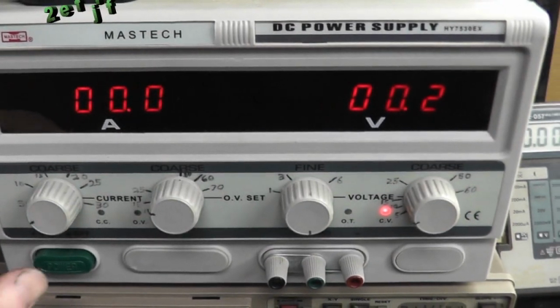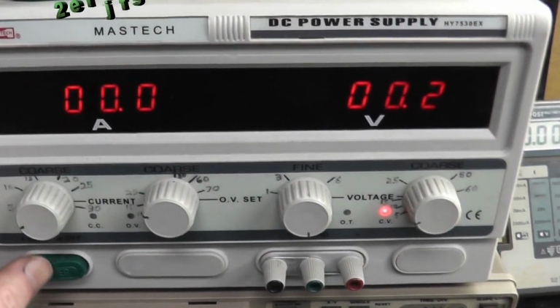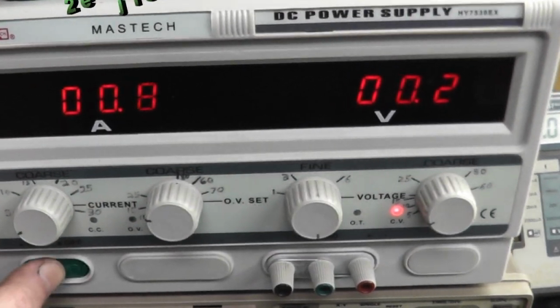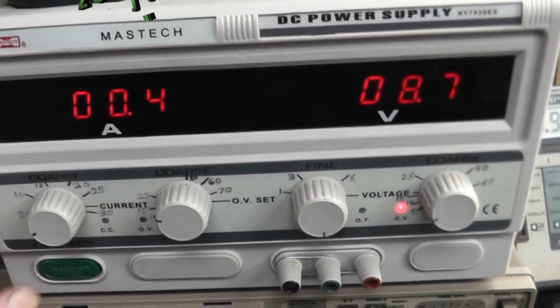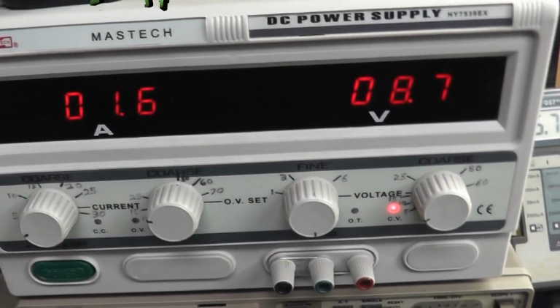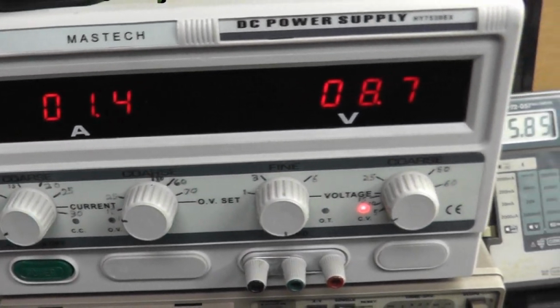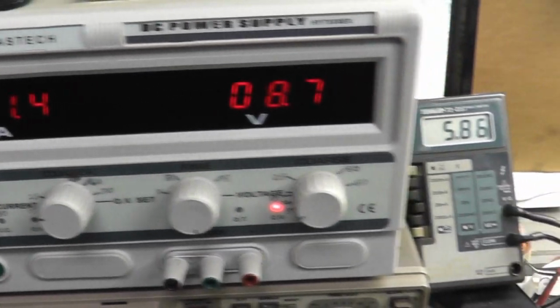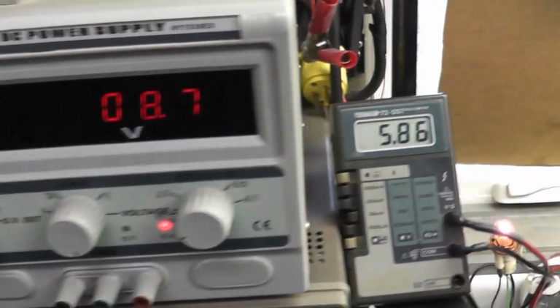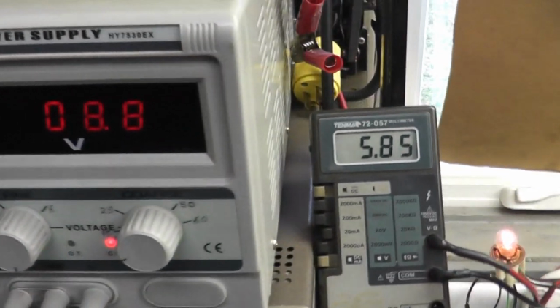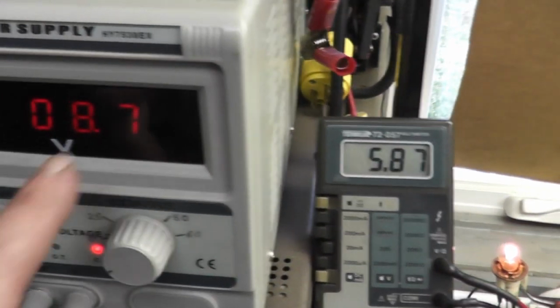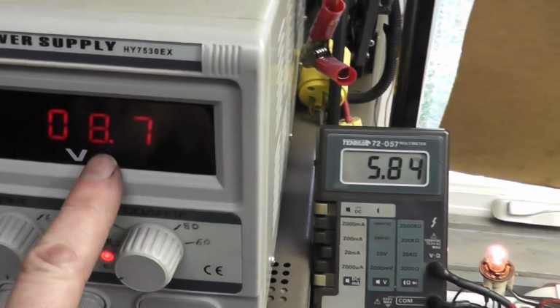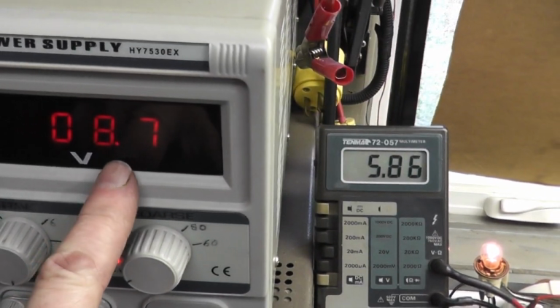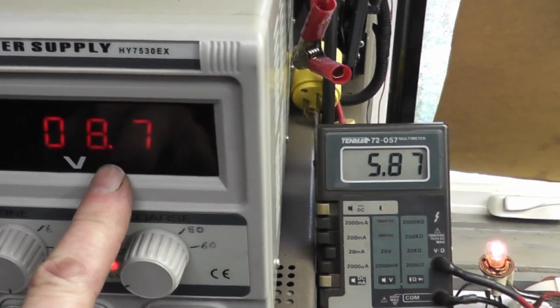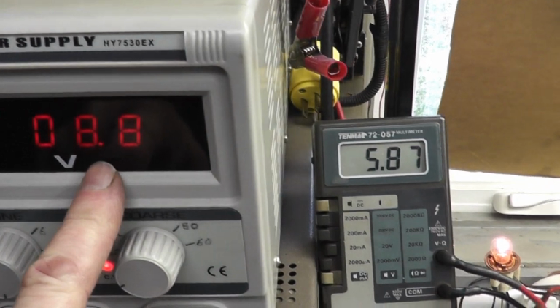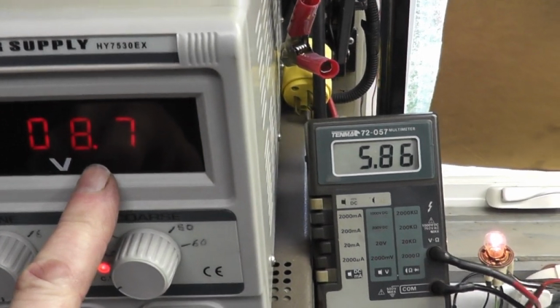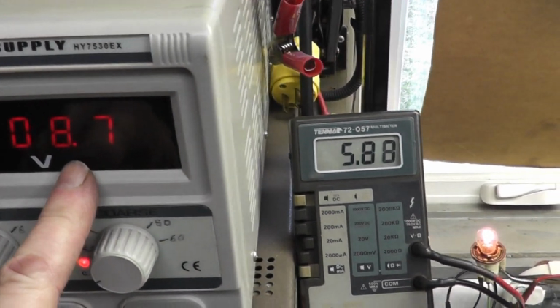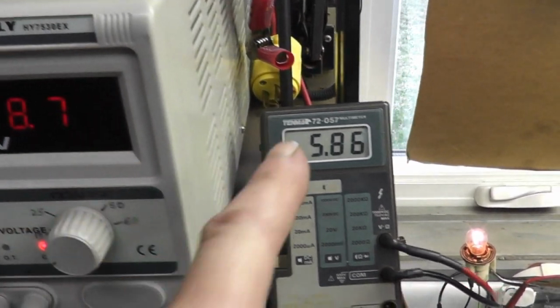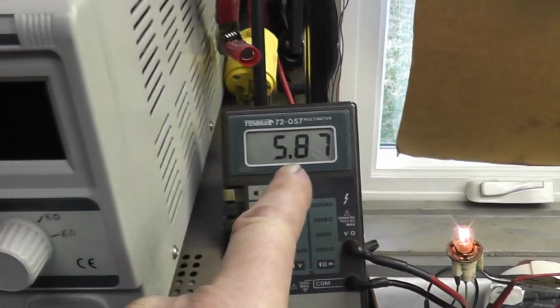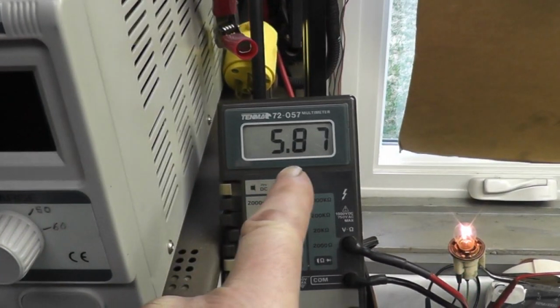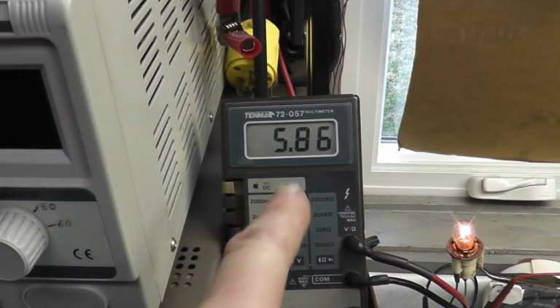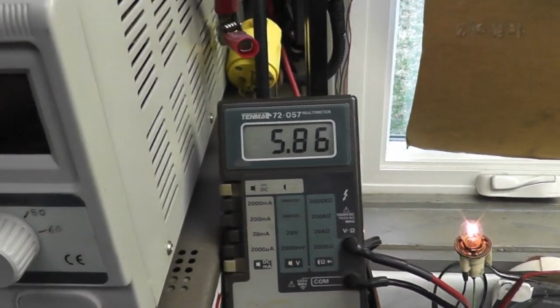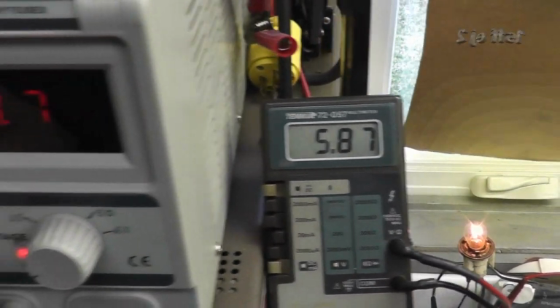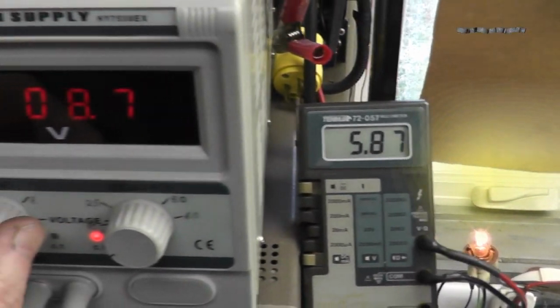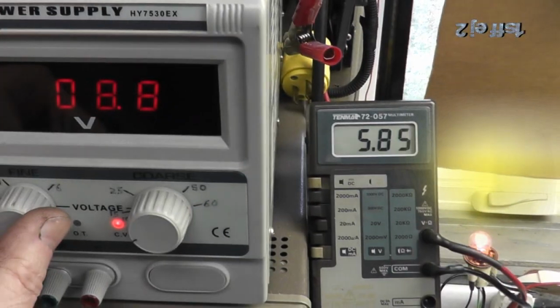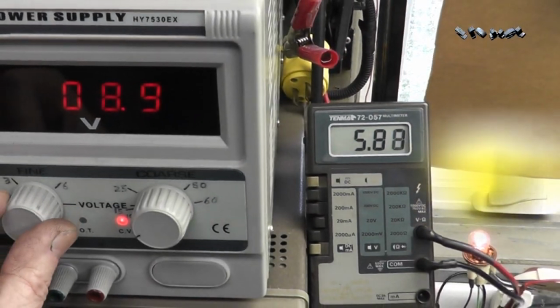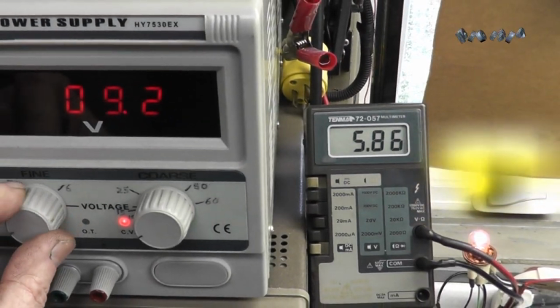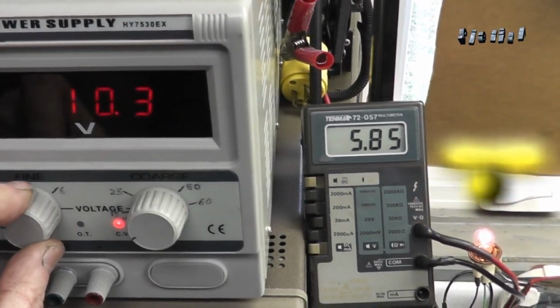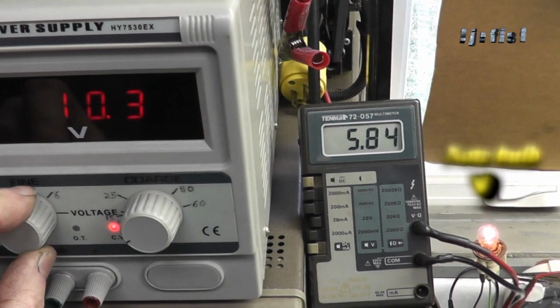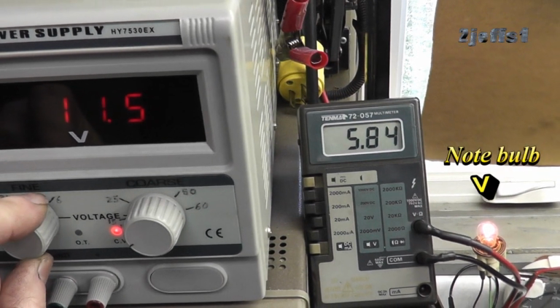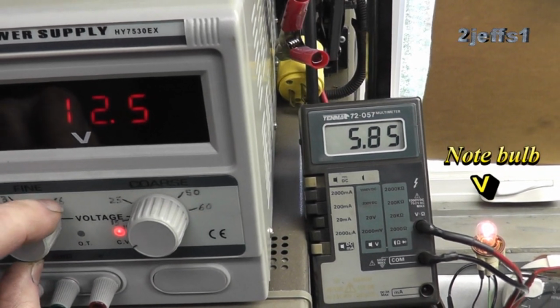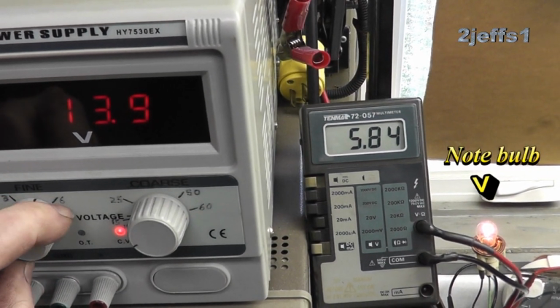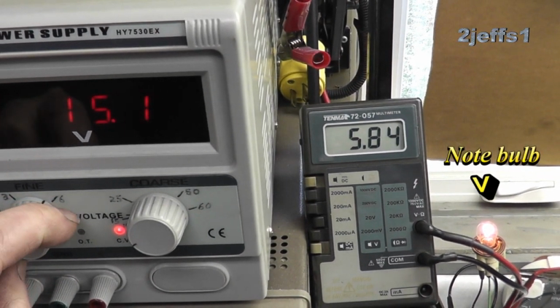Now let's have a look at how stable the solid-state regulator is. When varying the voltage from 9 to 16 volts, the gauge voltage stays the same.